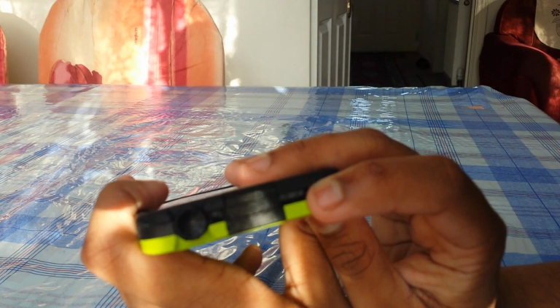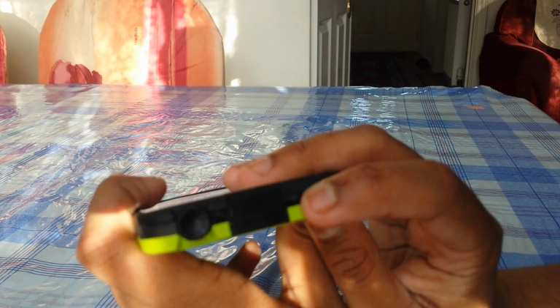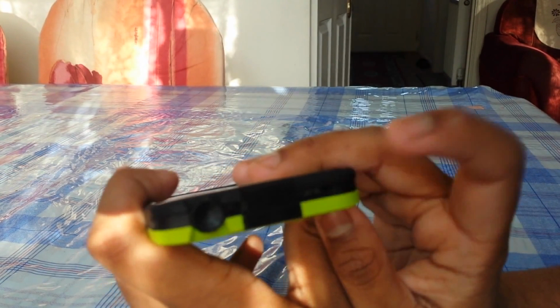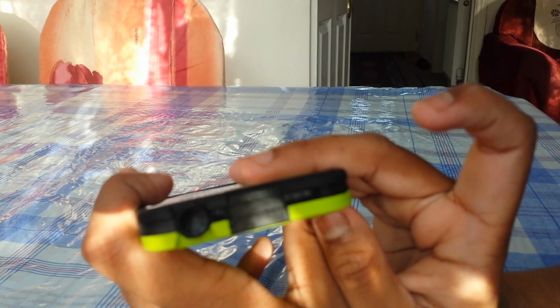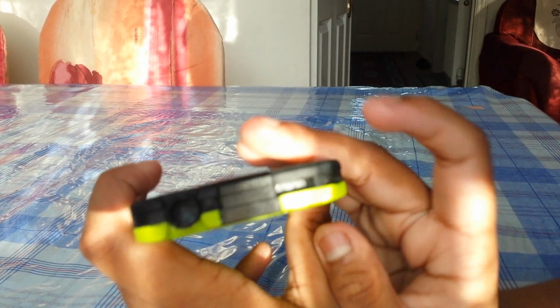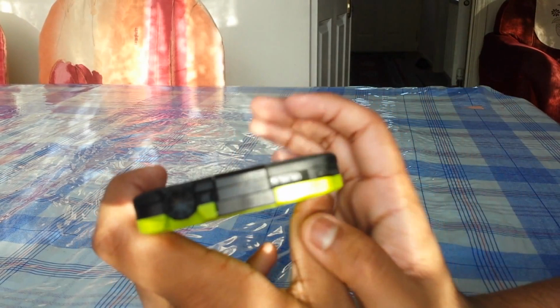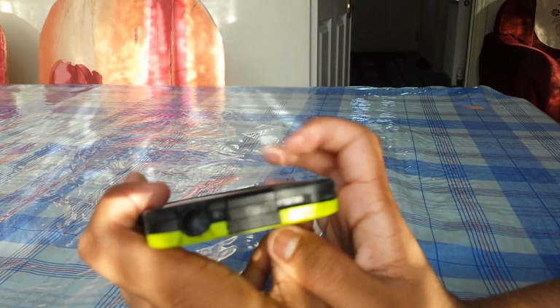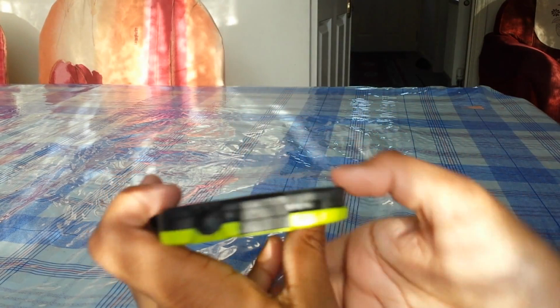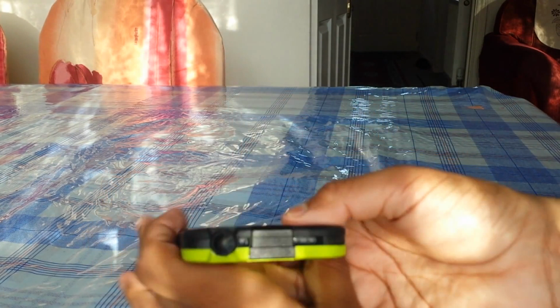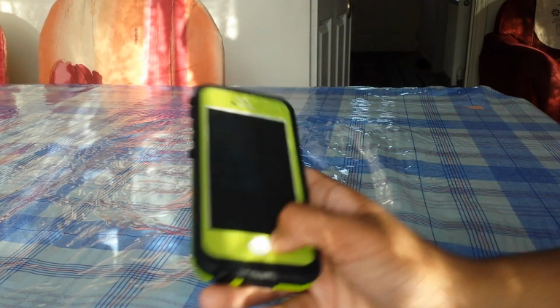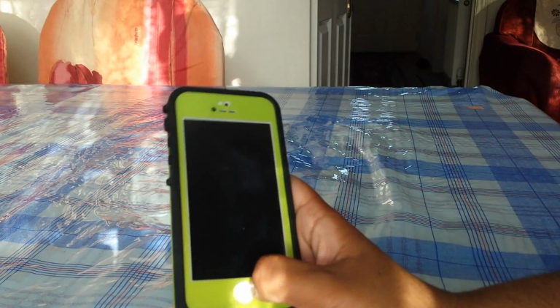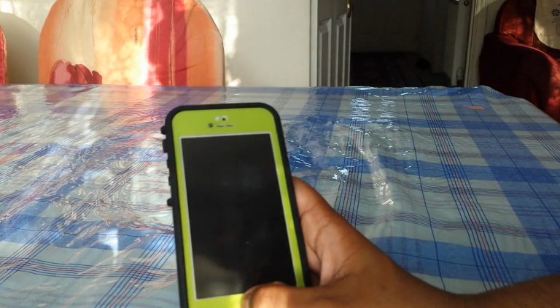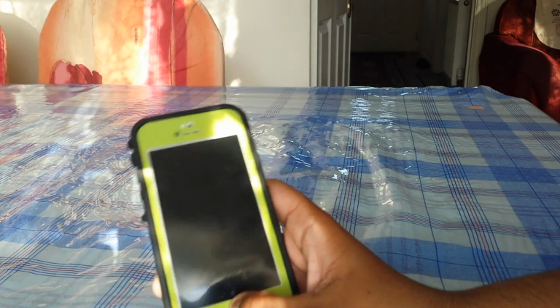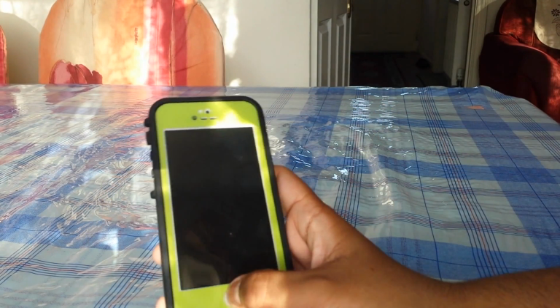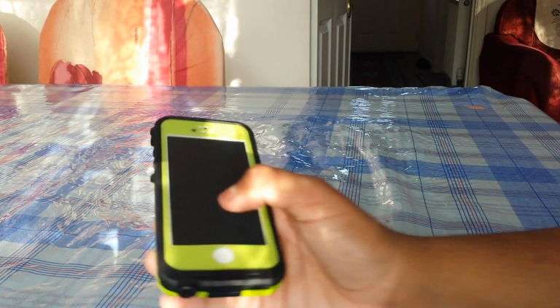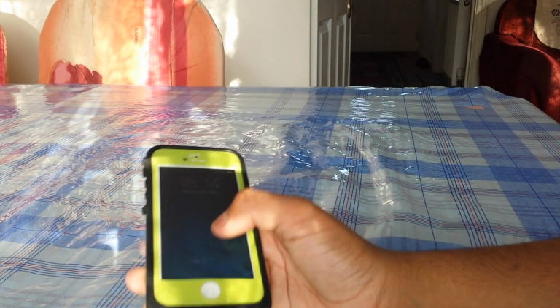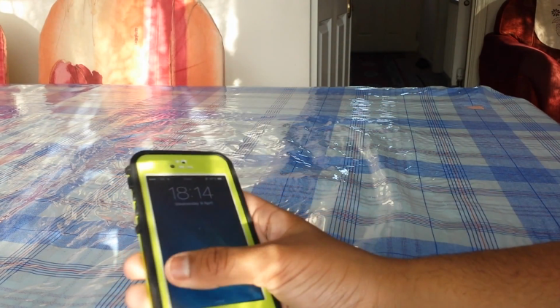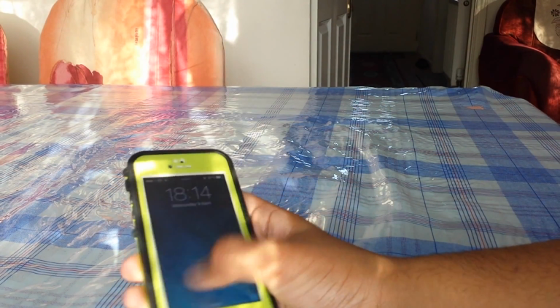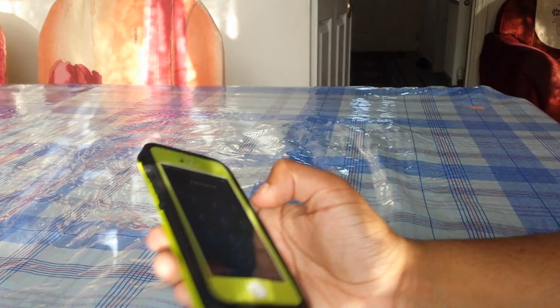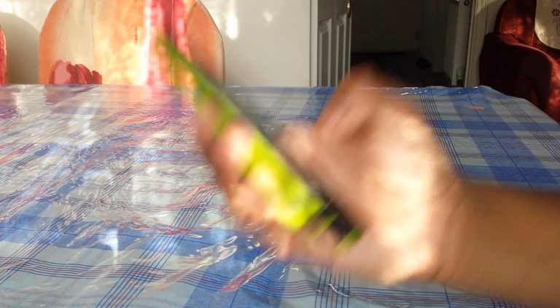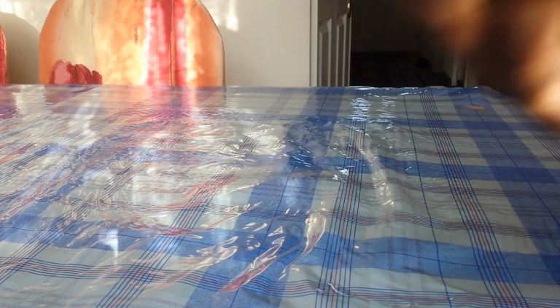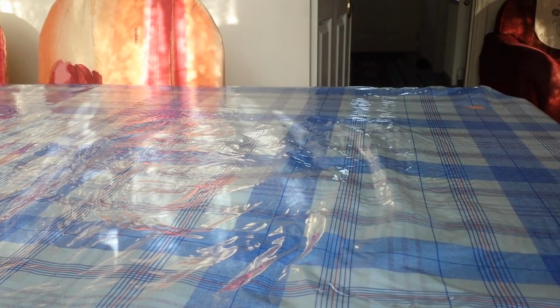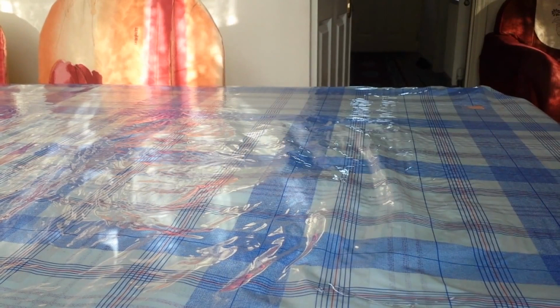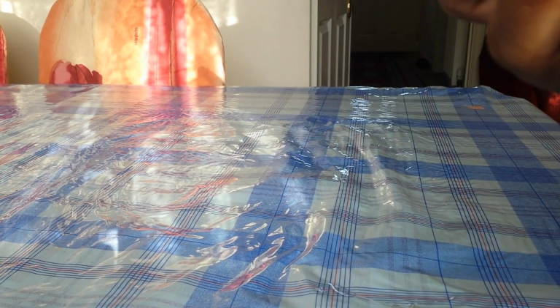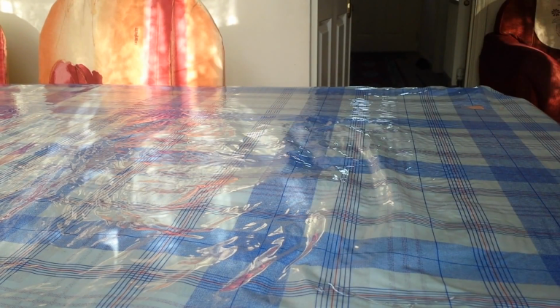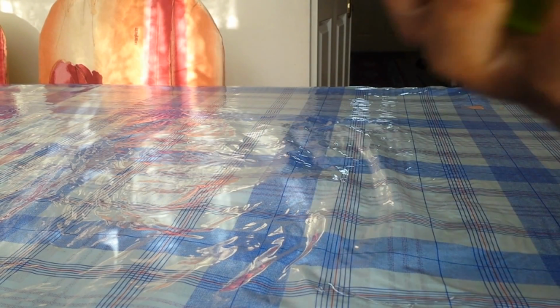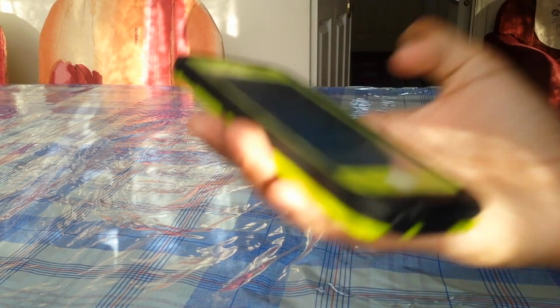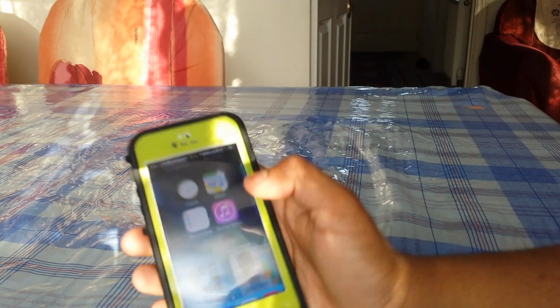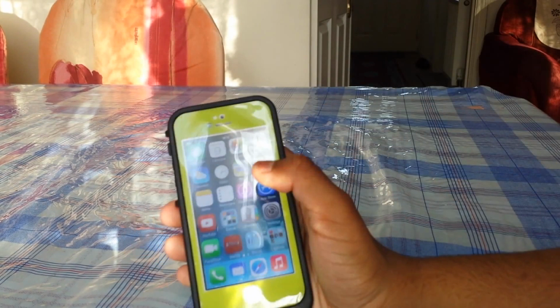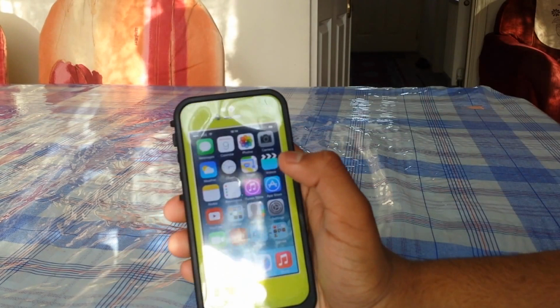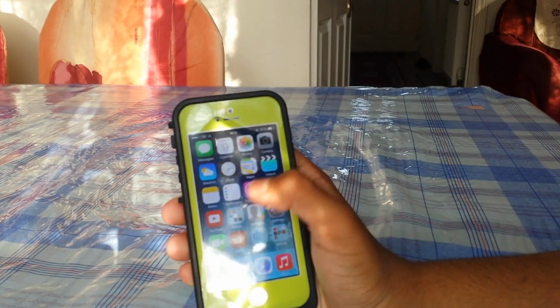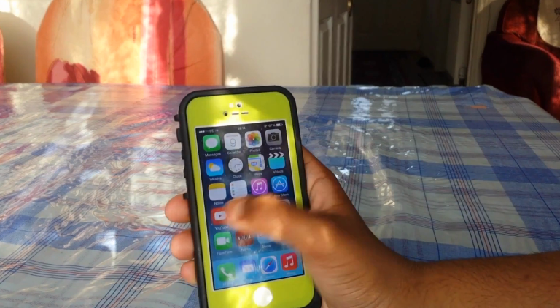The speakers are actually blocked, which is very disappointing, and I will show you that in a test. Let's quickly go onto YouTube.